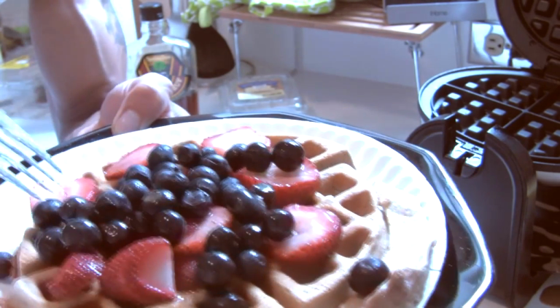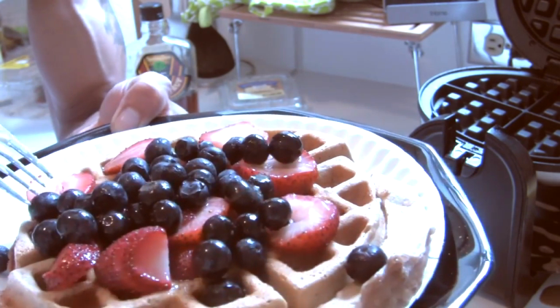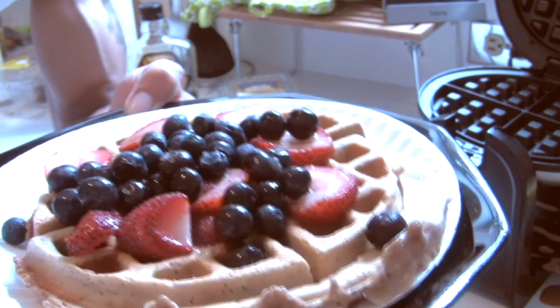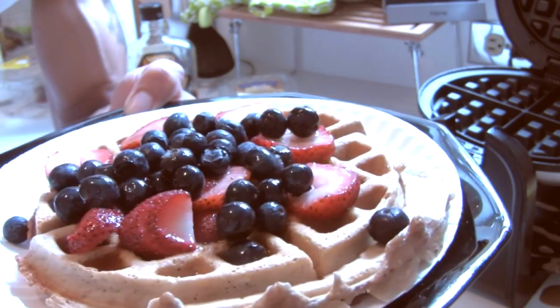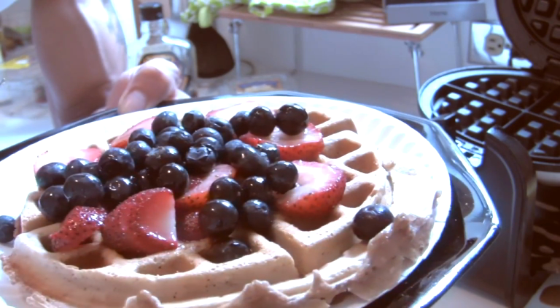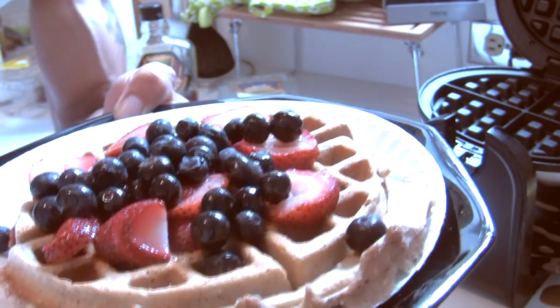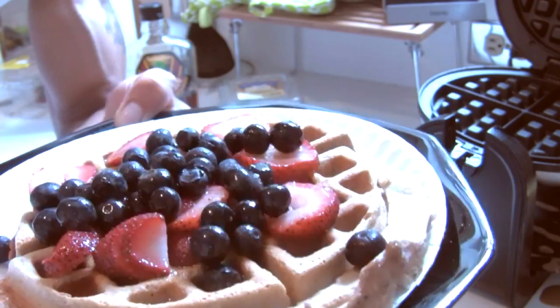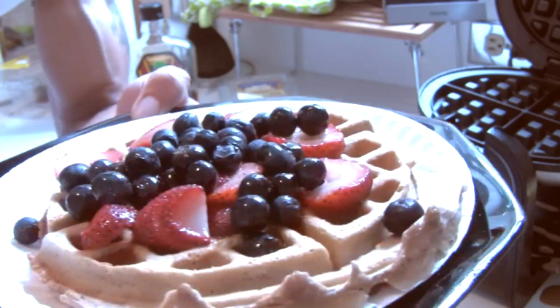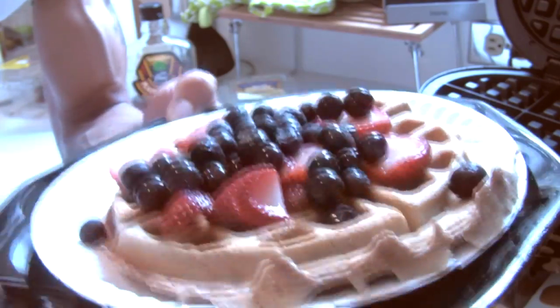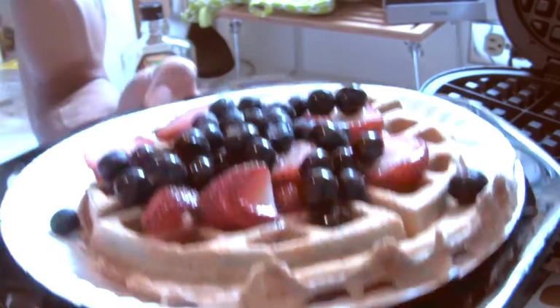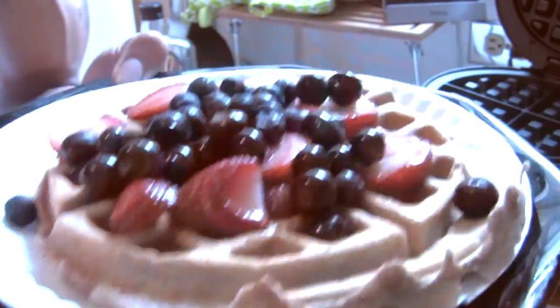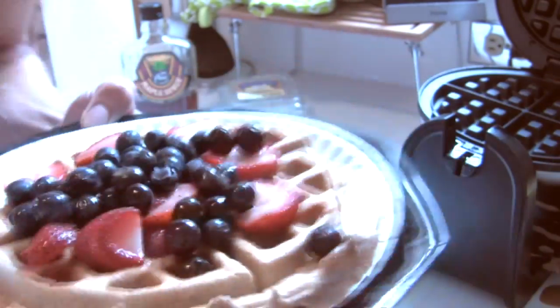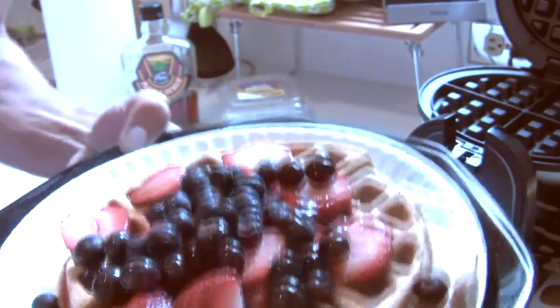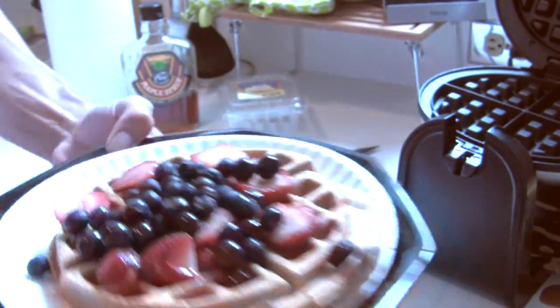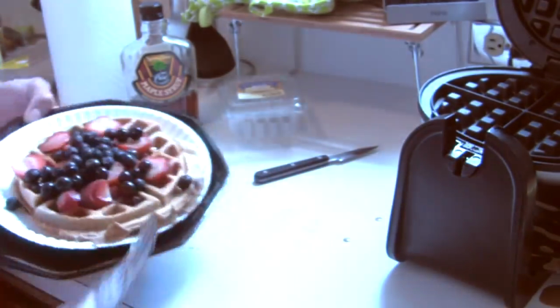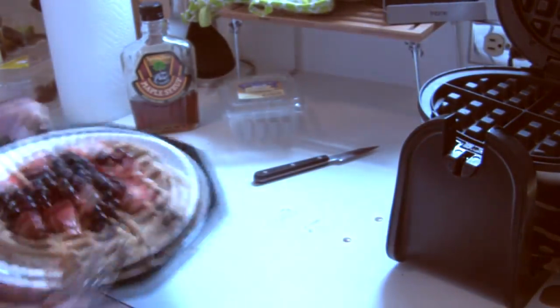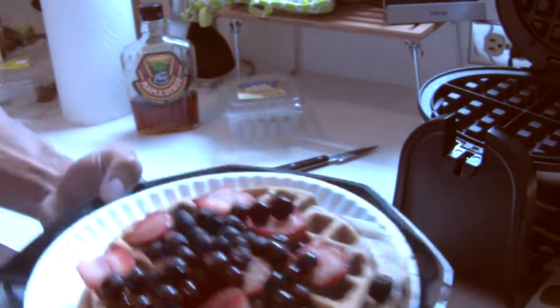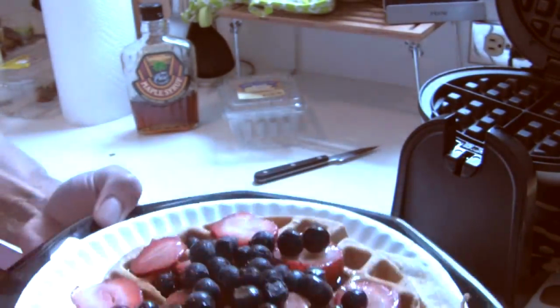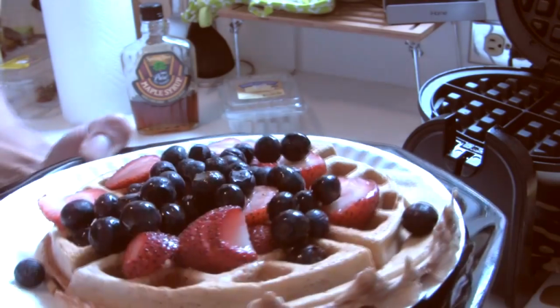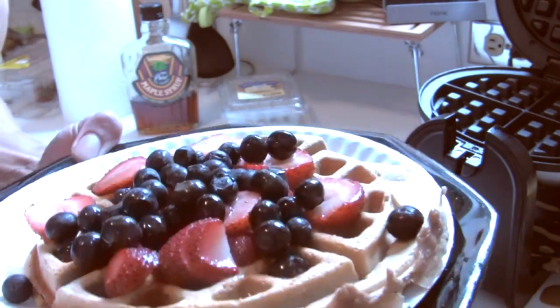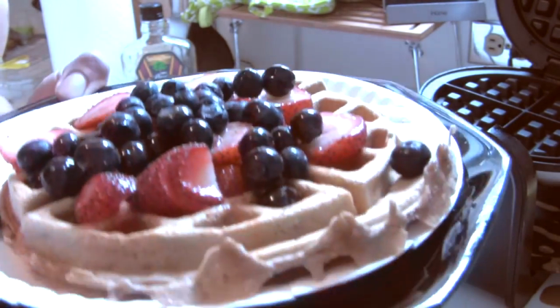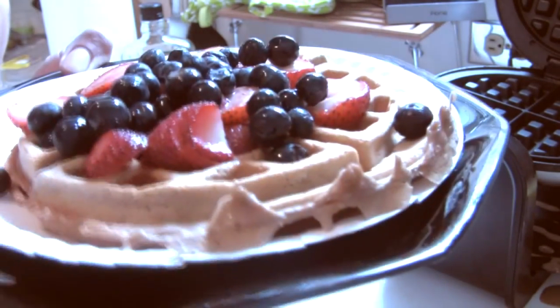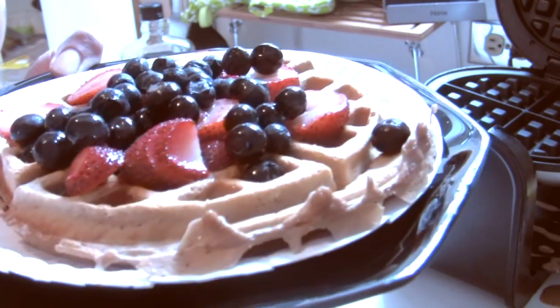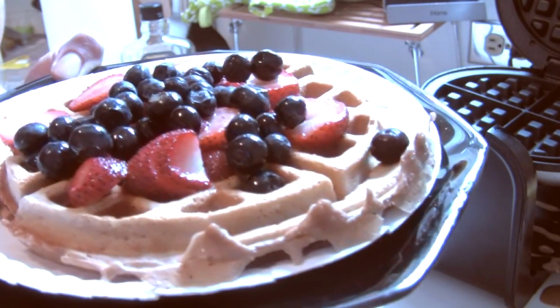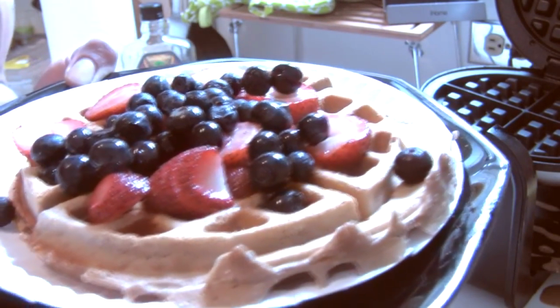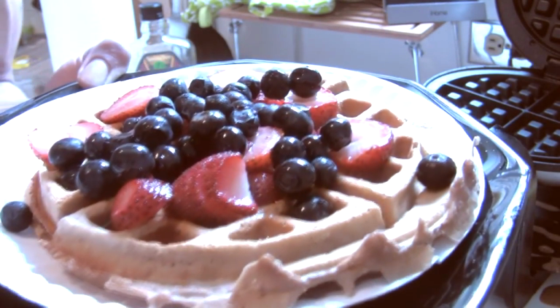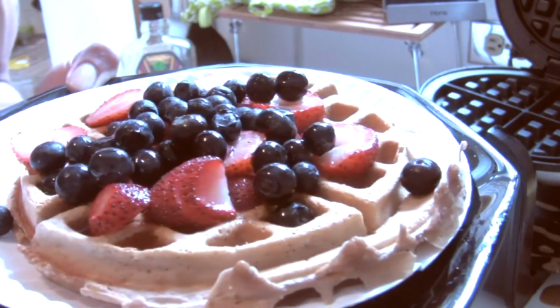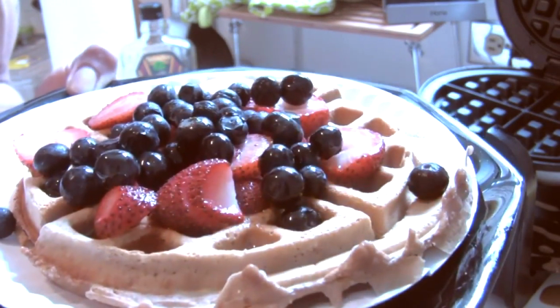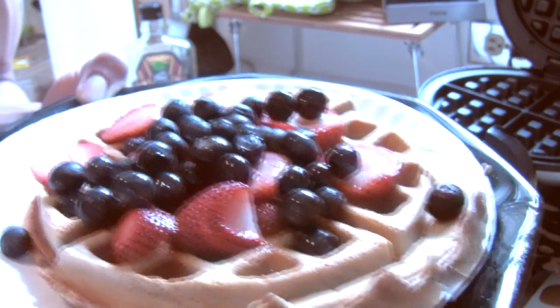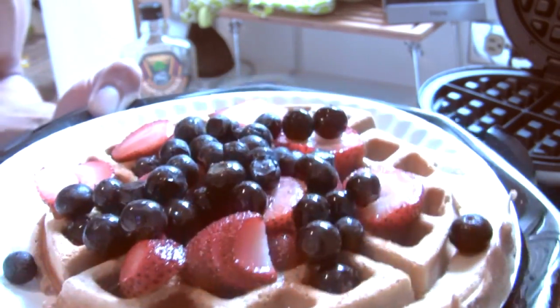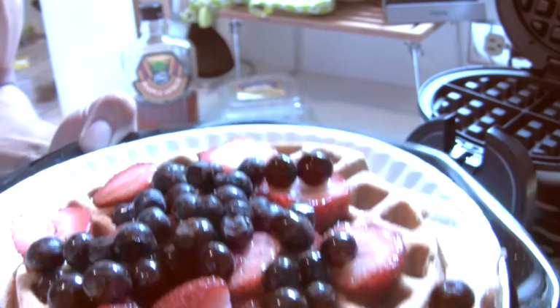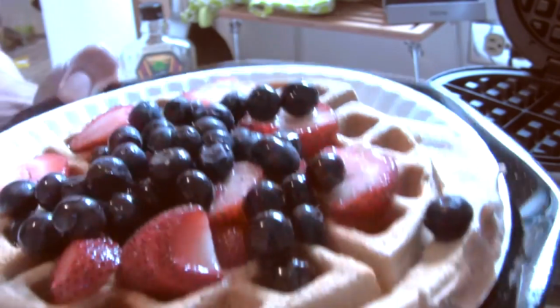You got the whey protein and the simple carbohydrates from the fruit — you need that after a workout. I gotta go, I gotta eat this right now. If you want to know my whole diet plan, click the link in the description — you can download the whole thing.